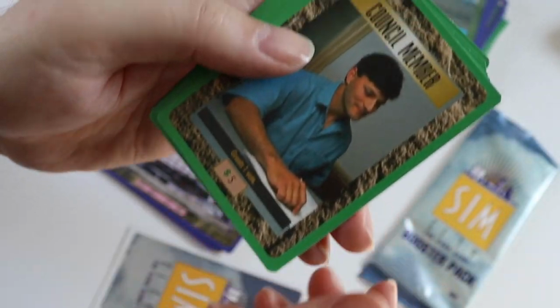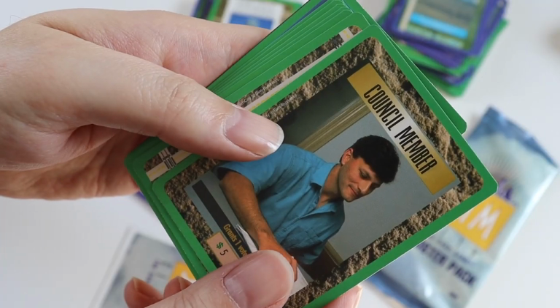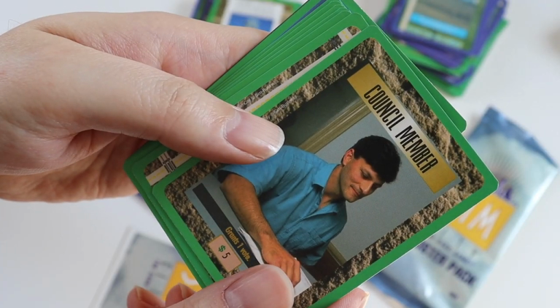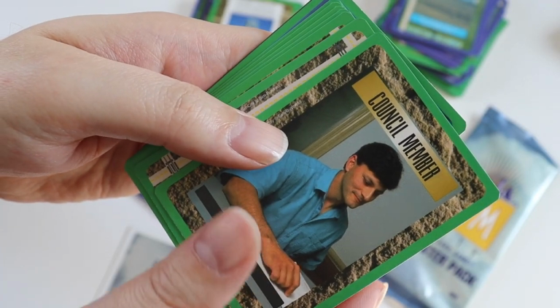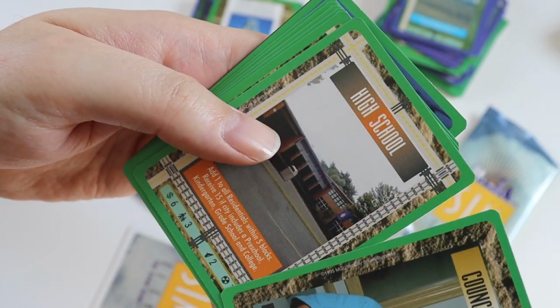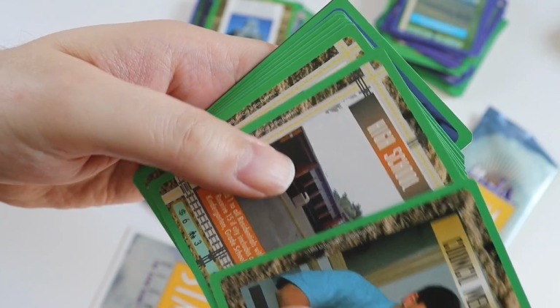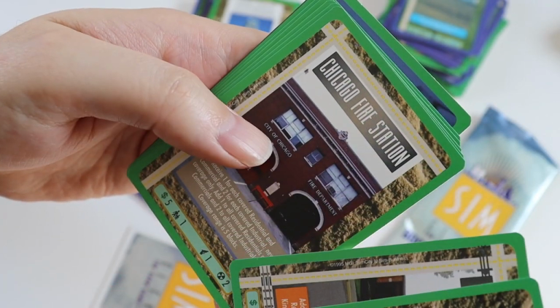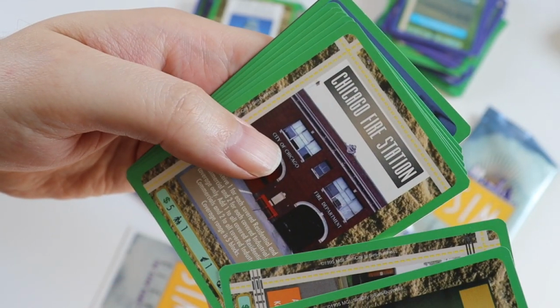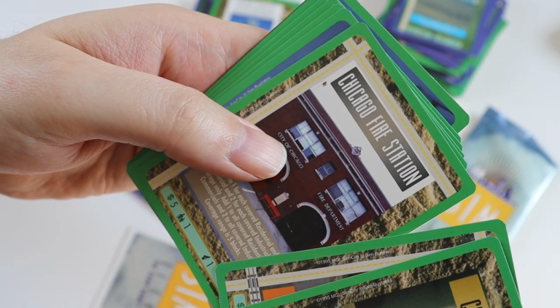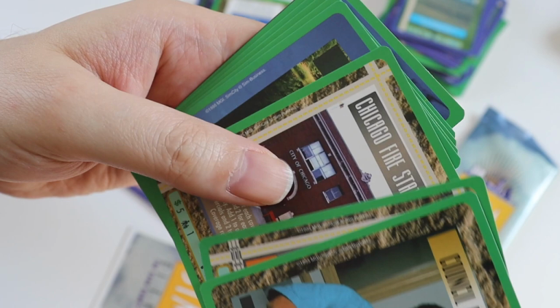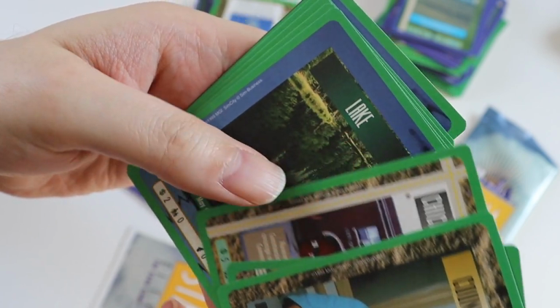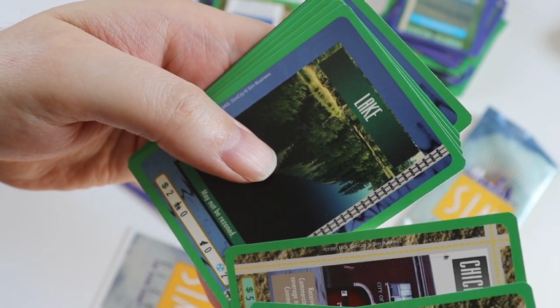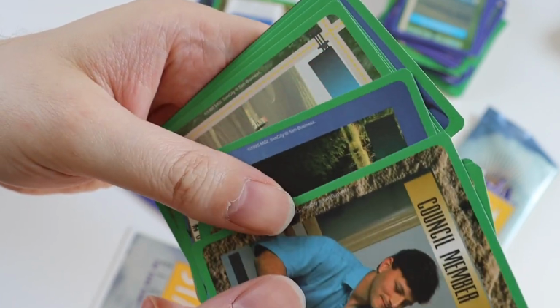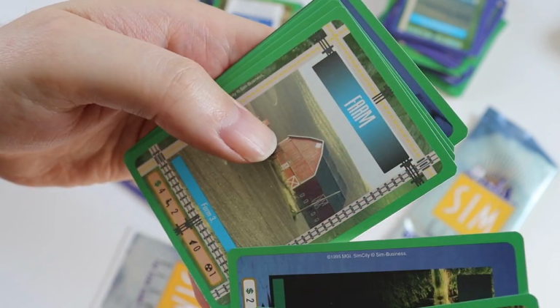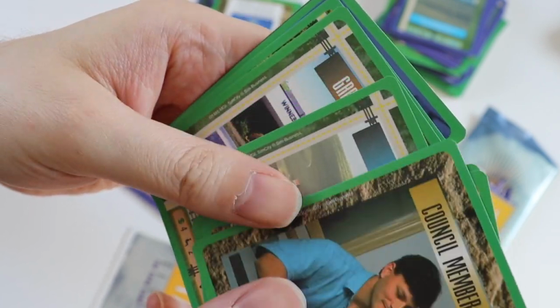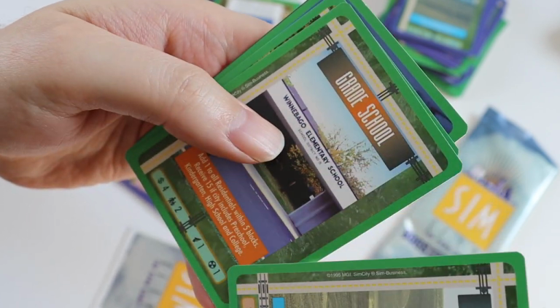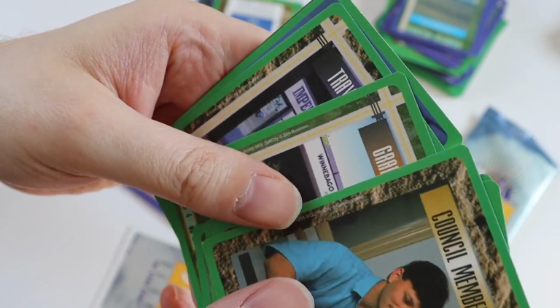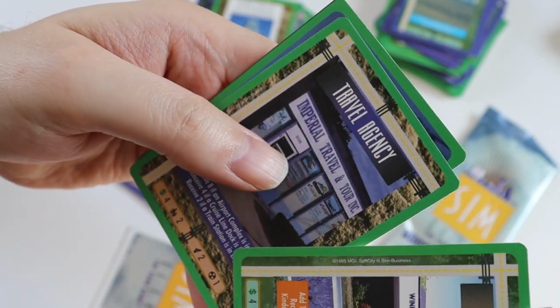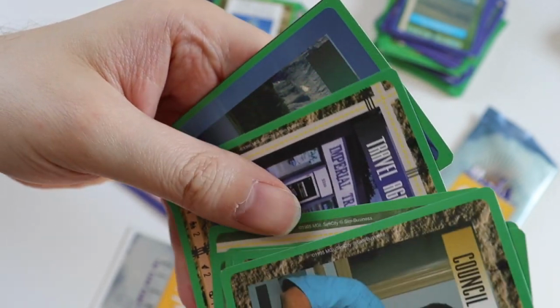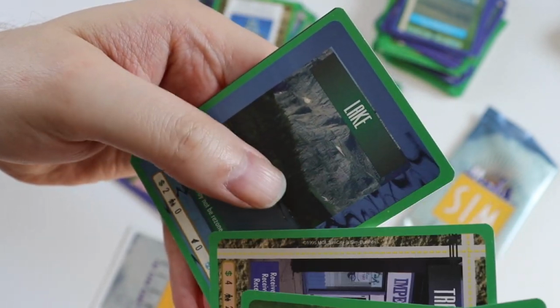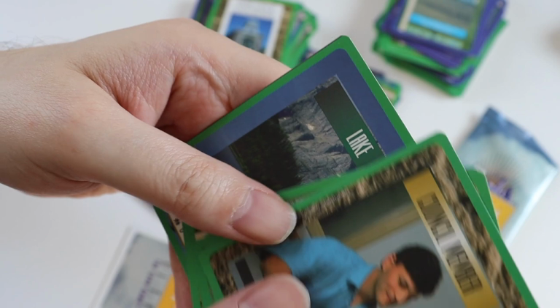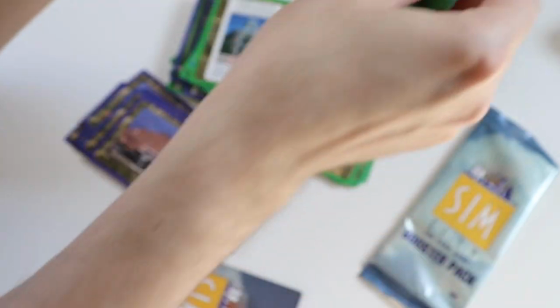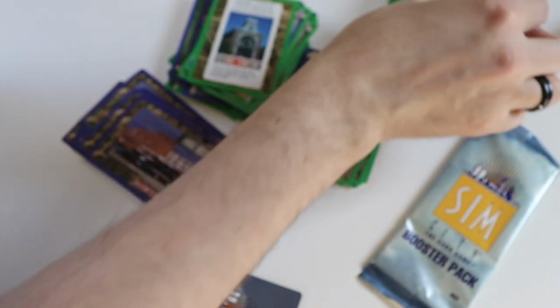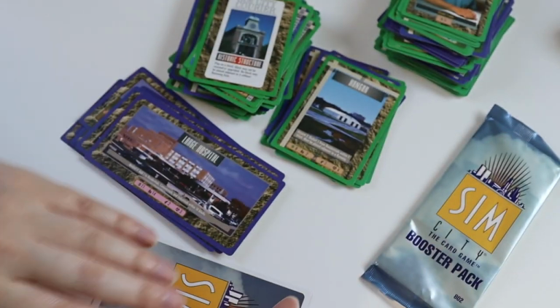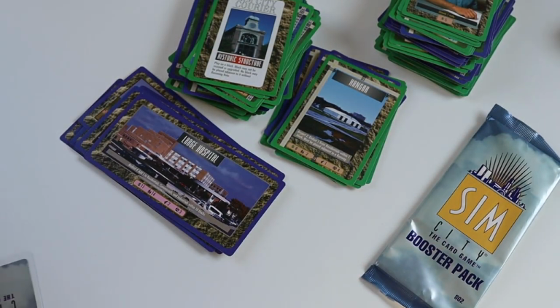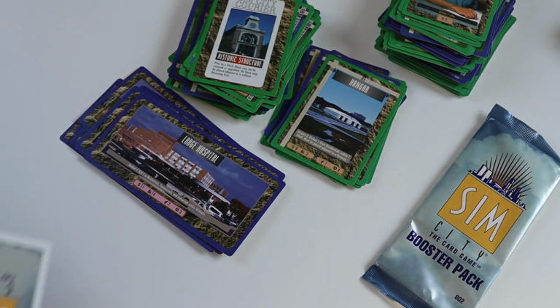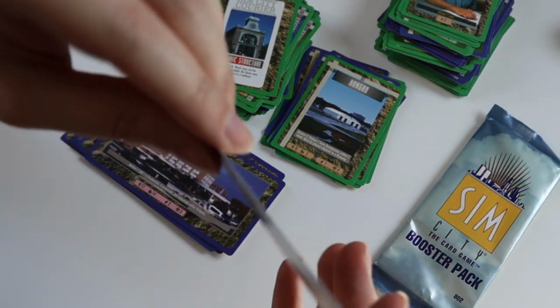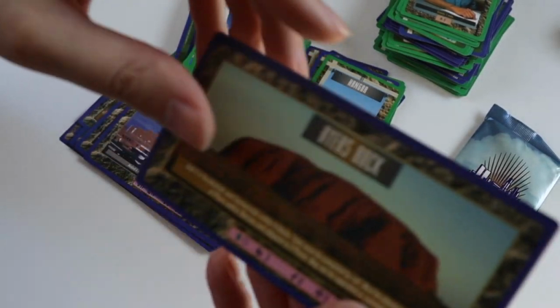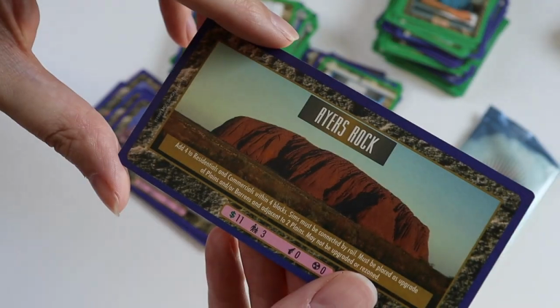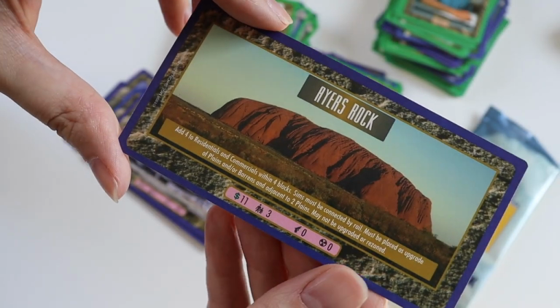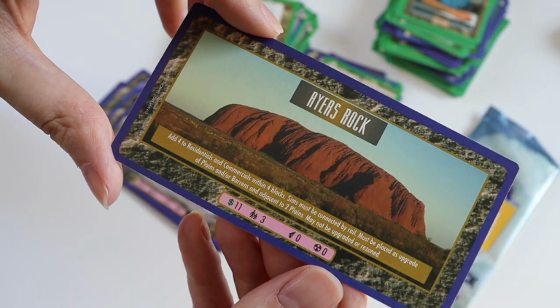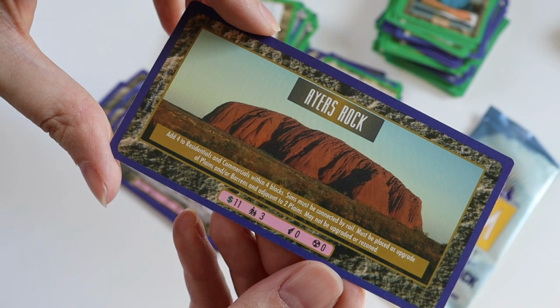Commons: we get Council Member, High School, Chicago Fire Station, Lake, Farm, Grade School, Travel Agency, and a Lake. The ultra rare in this pack is Ayres Rock.